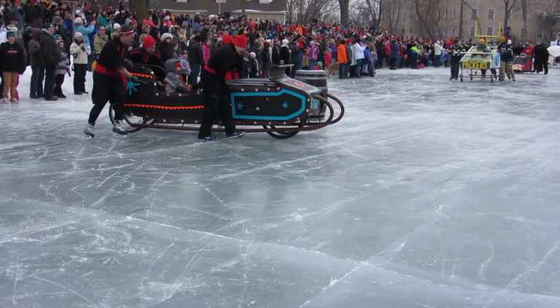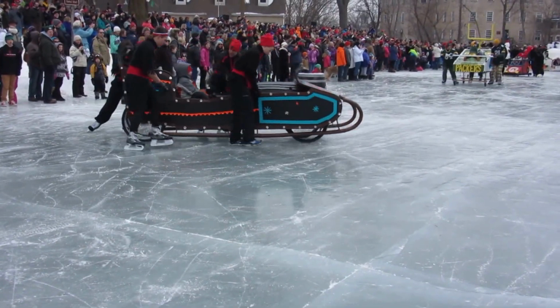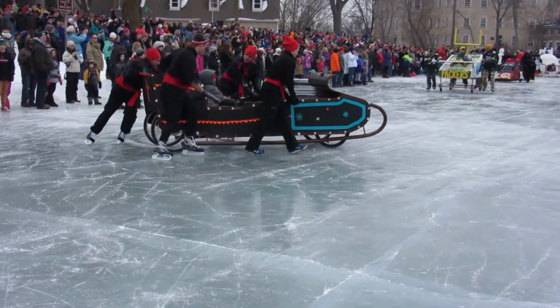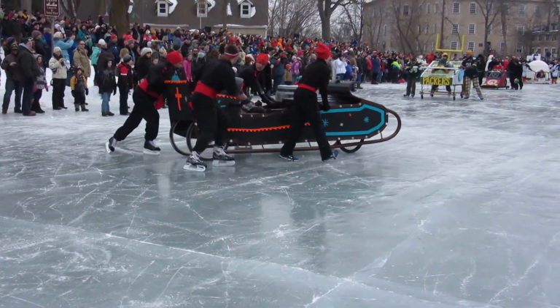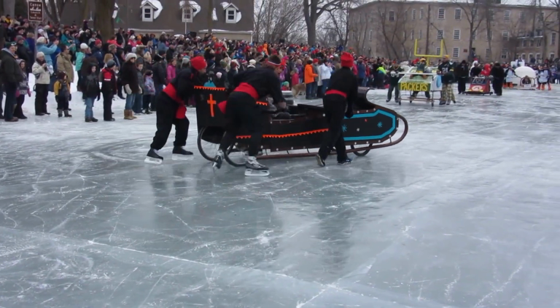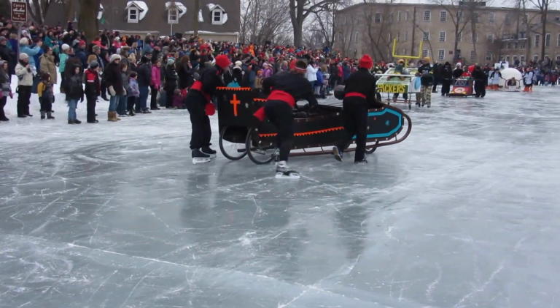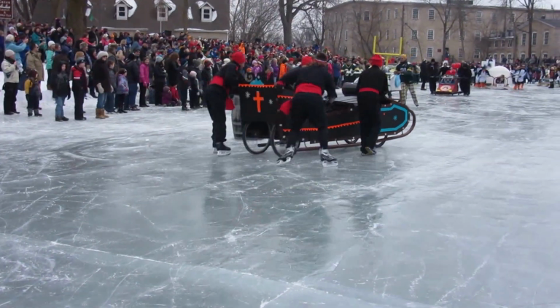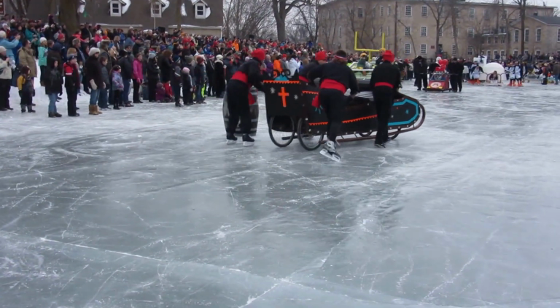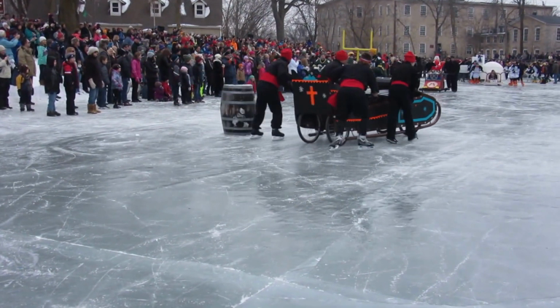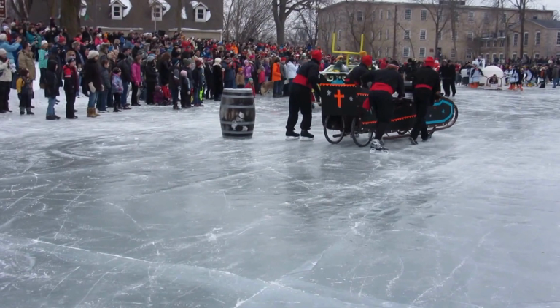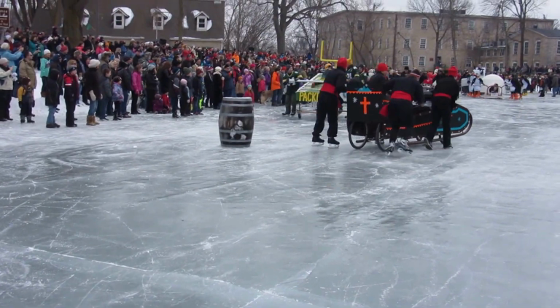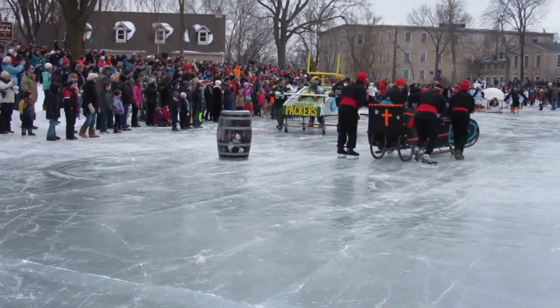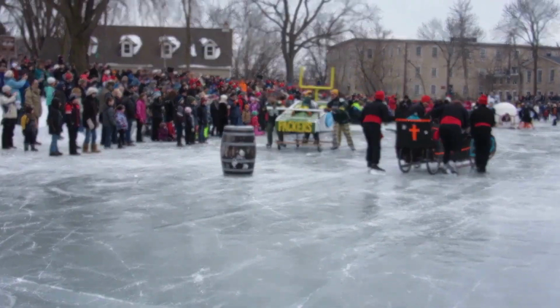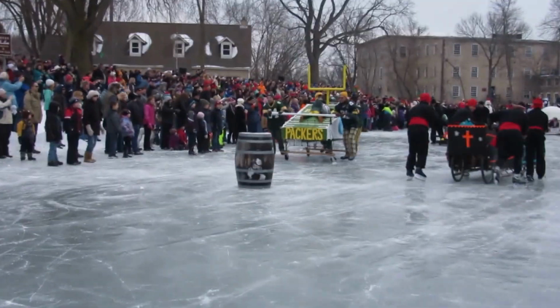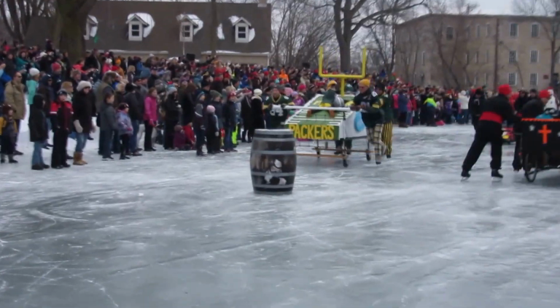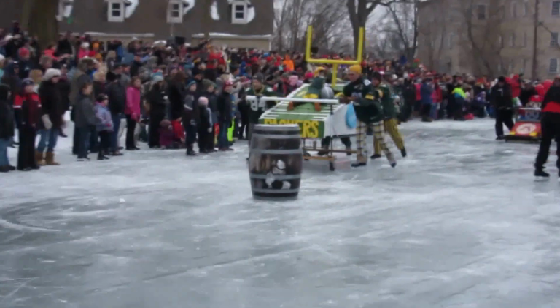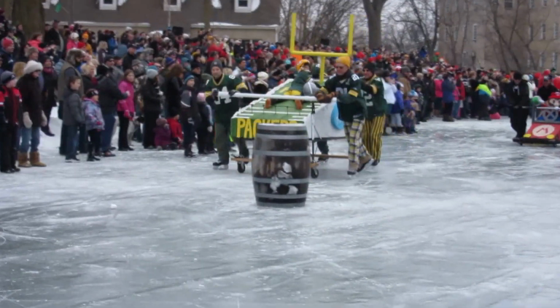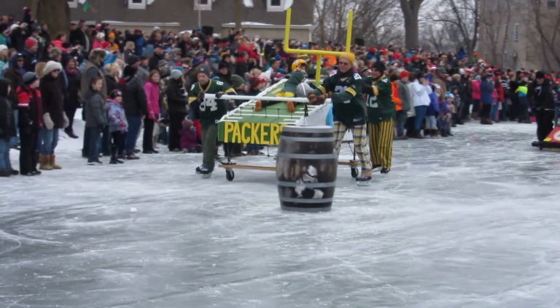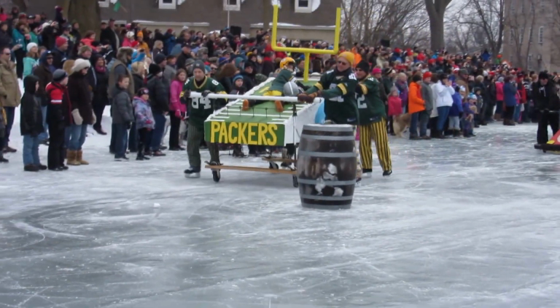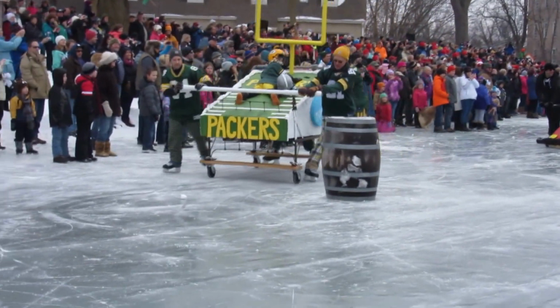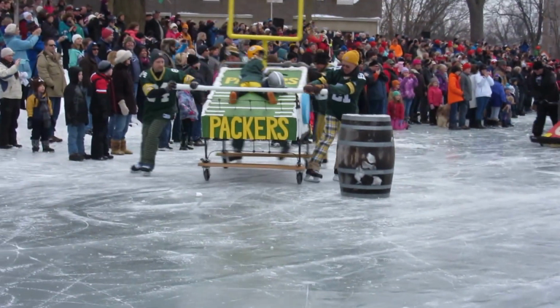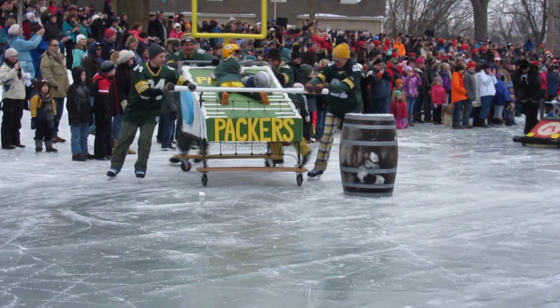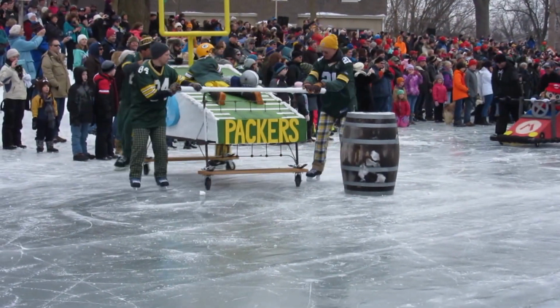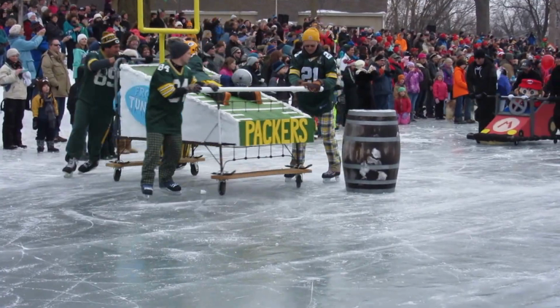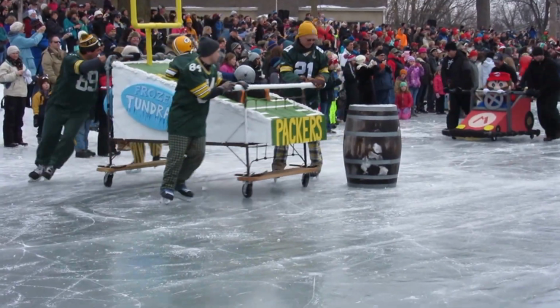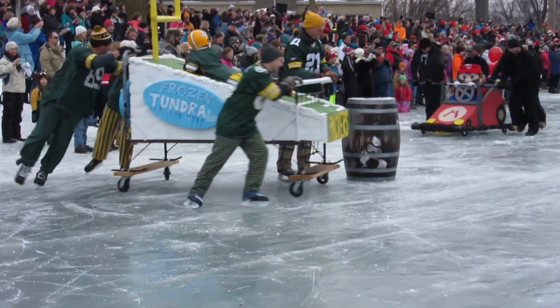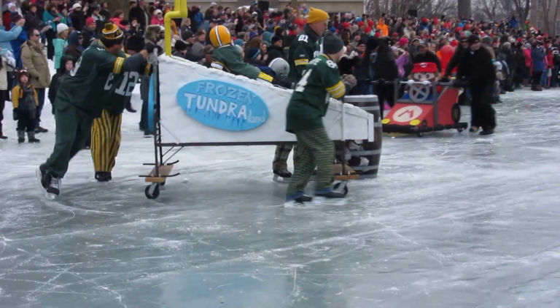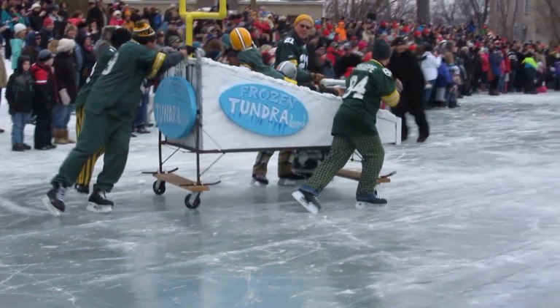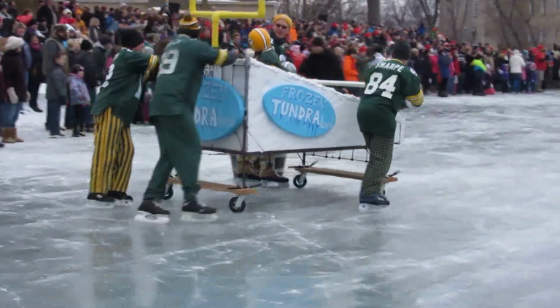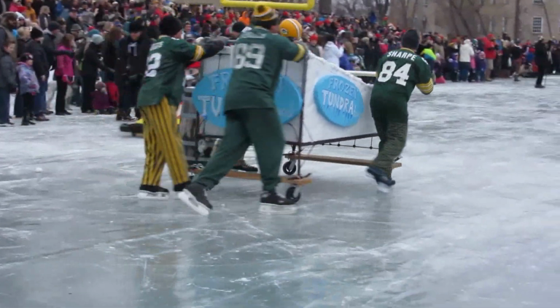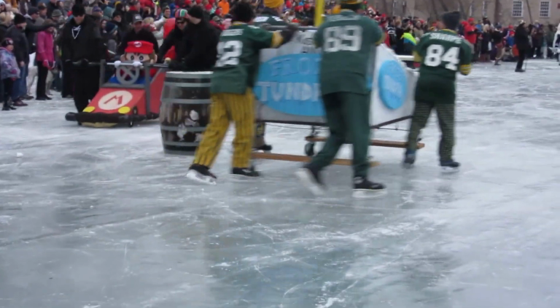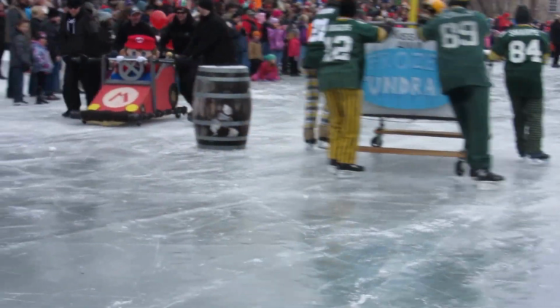Their turn got a little more stable. Here we have our packer bed — always a crowd favorite — as long as Pete can hang on to that bed.